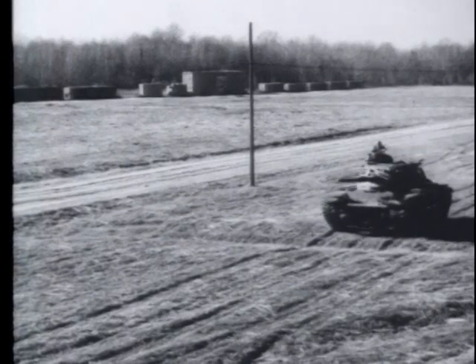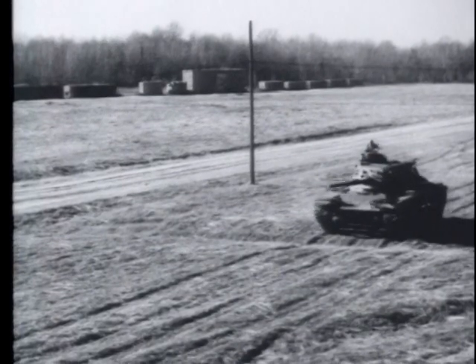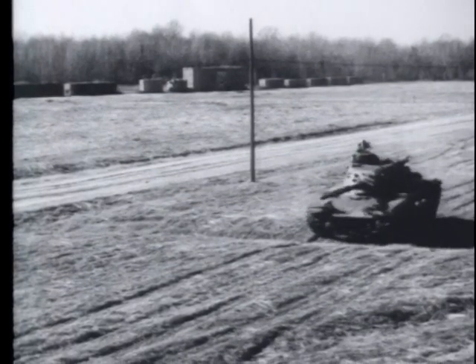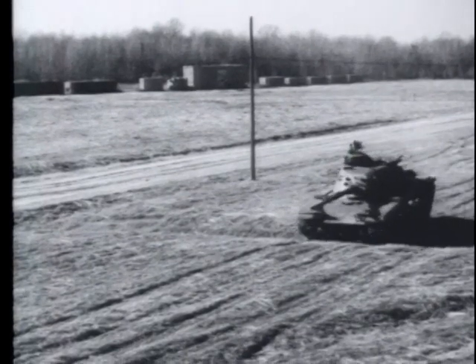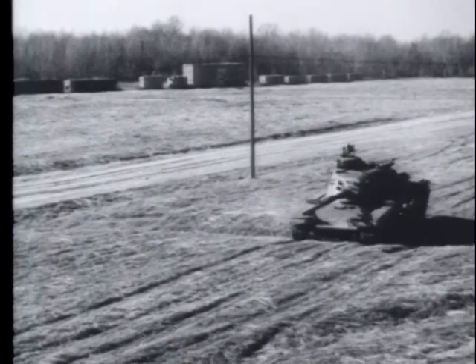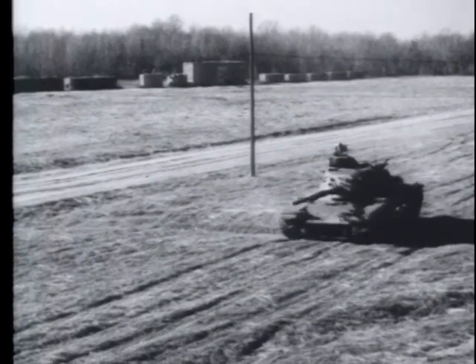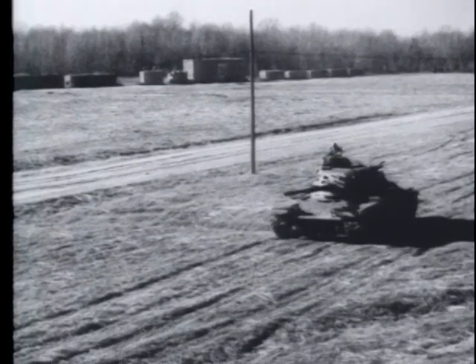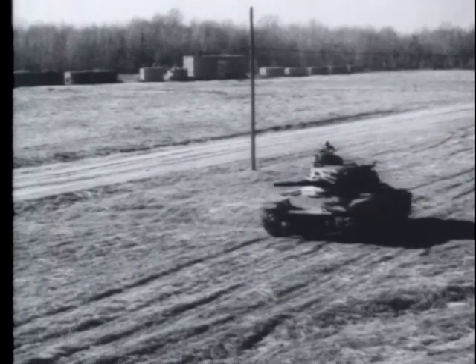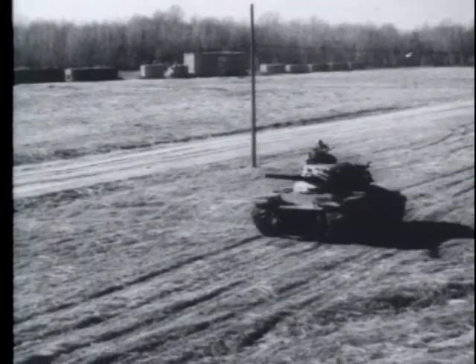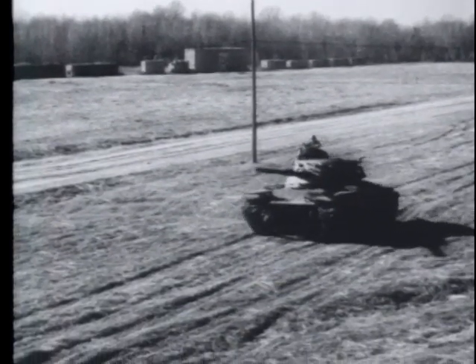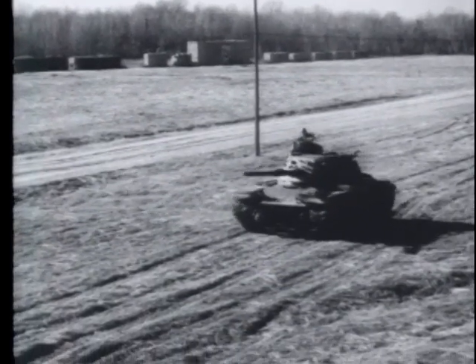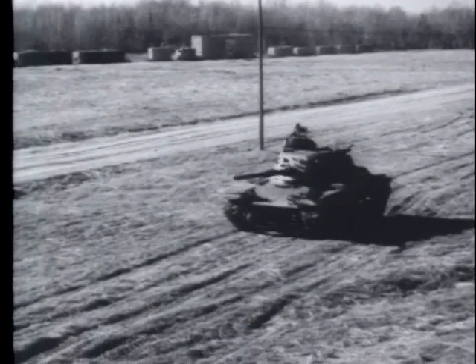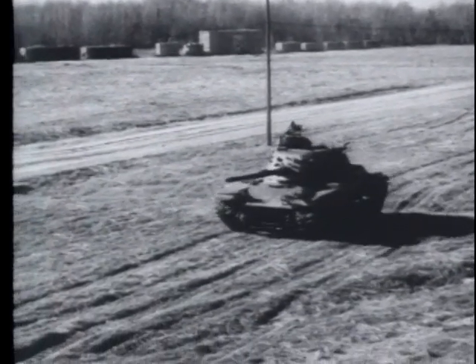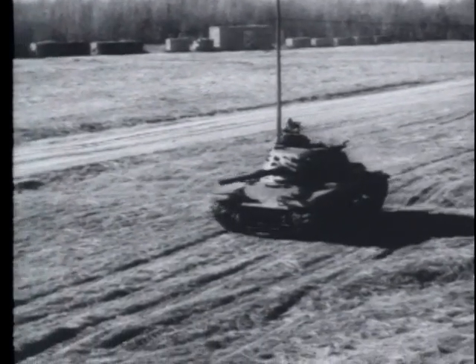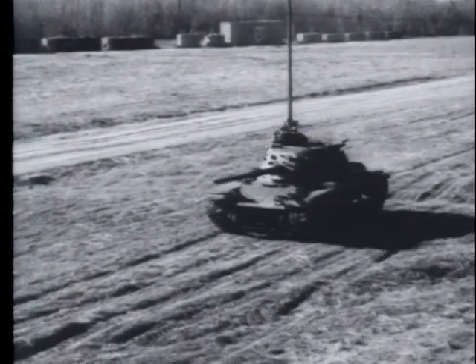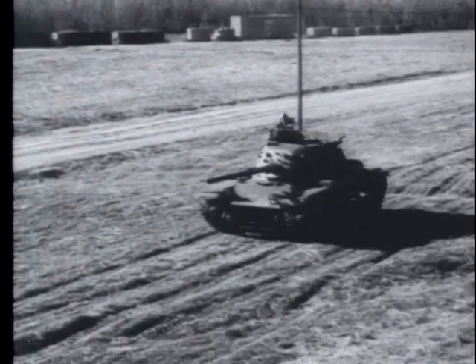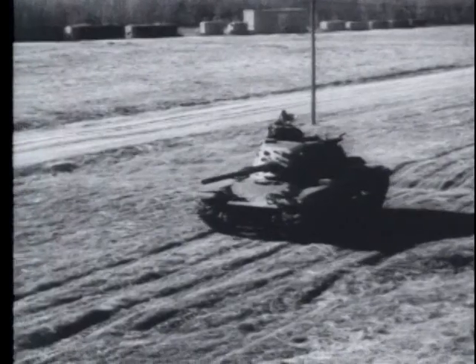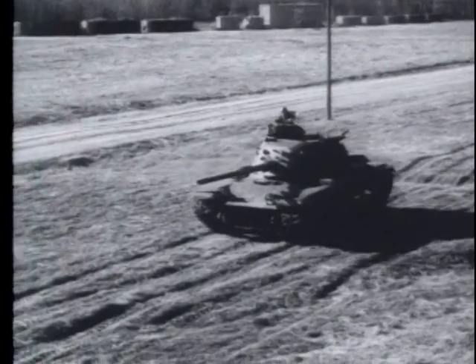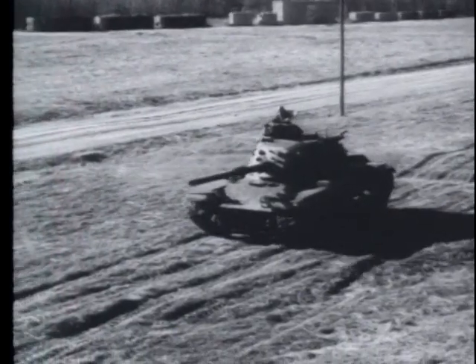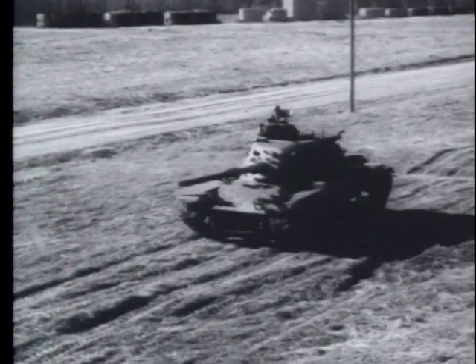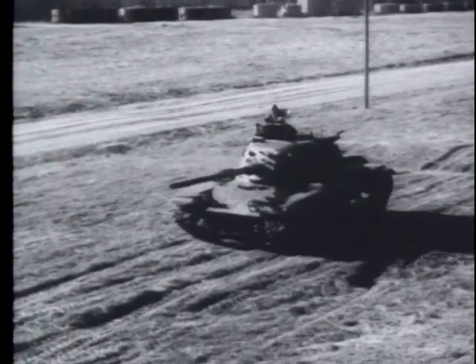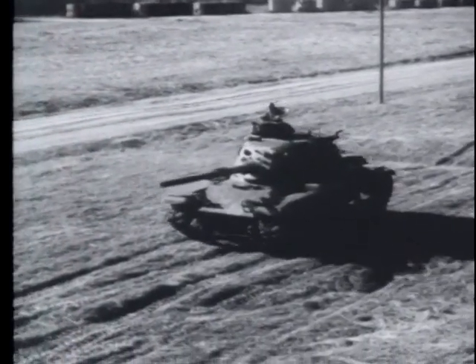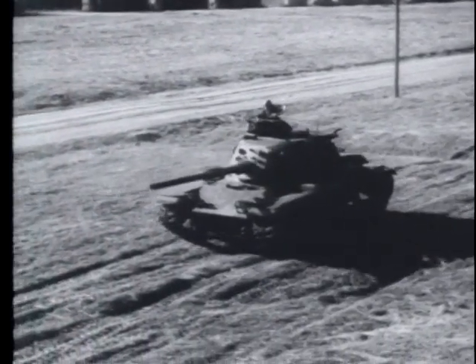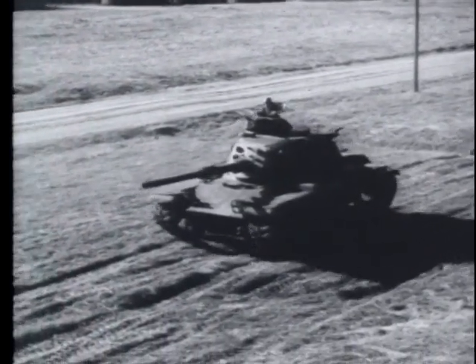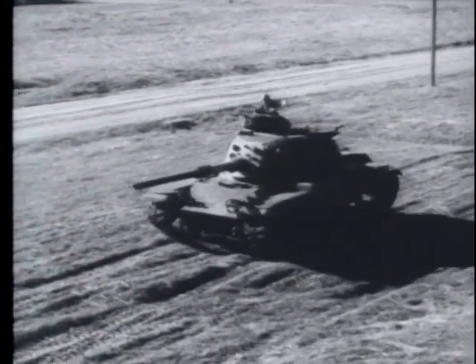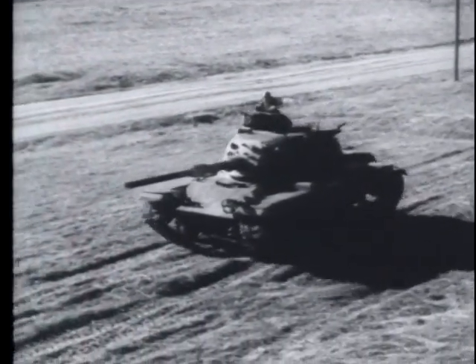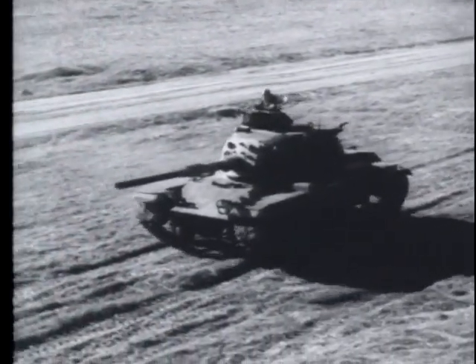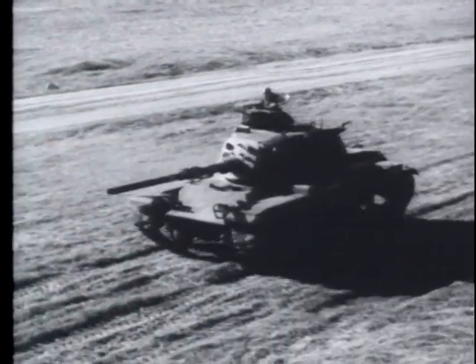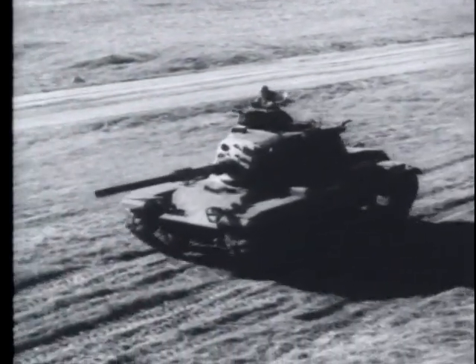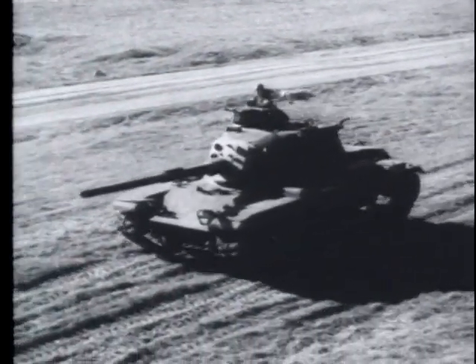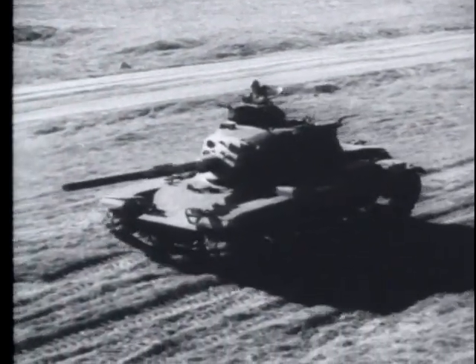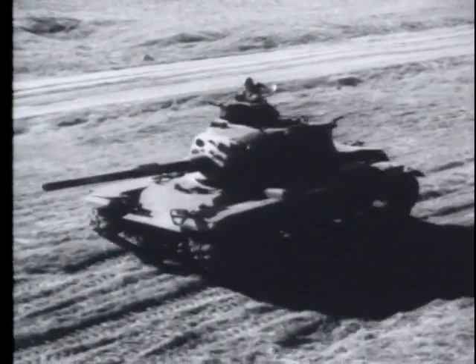You have seen the disassembly and assembly of this tank's coaxially mounted machine gun, the M73. Part two of this film will describe the cycle of functioning.